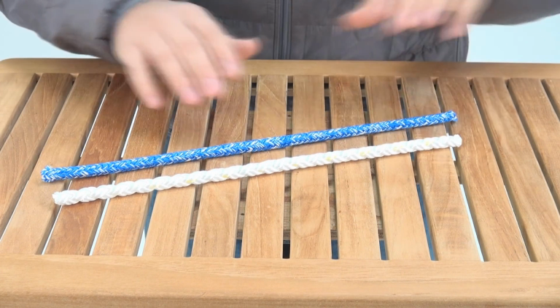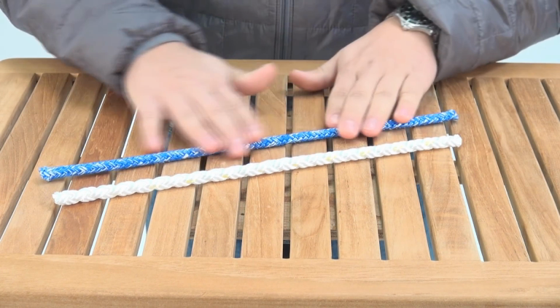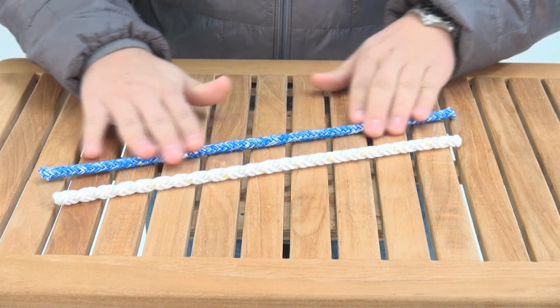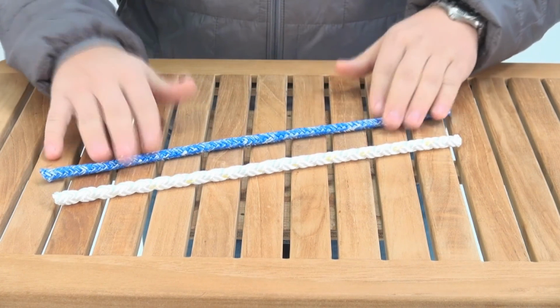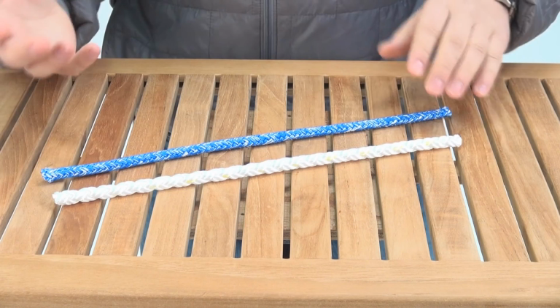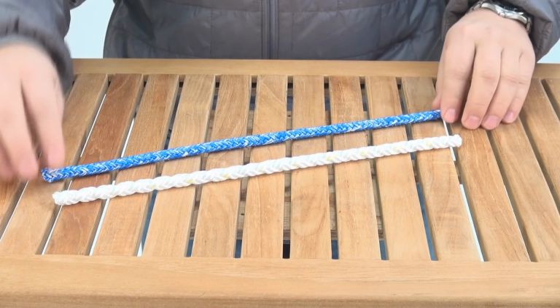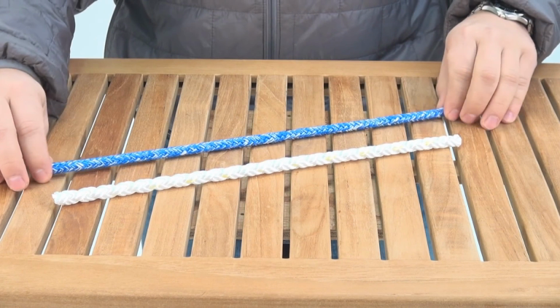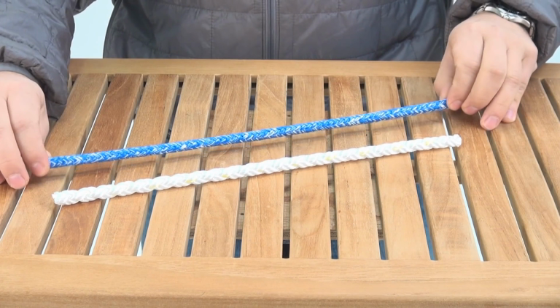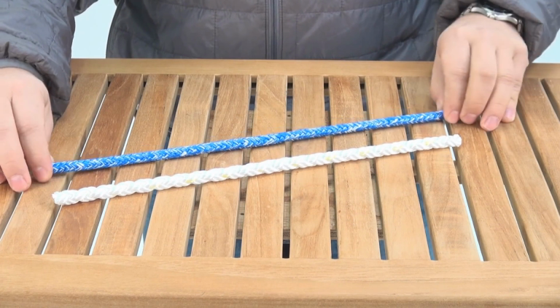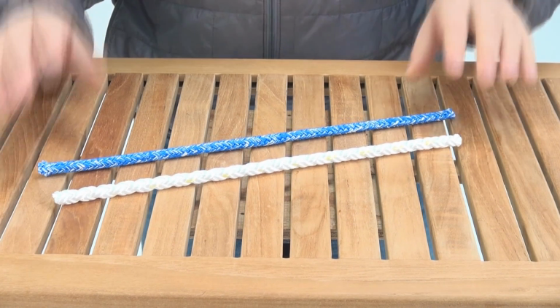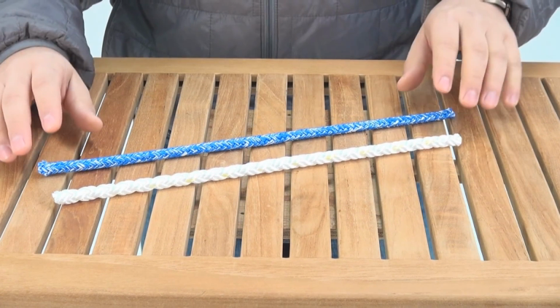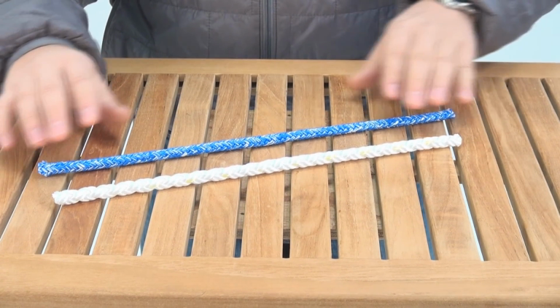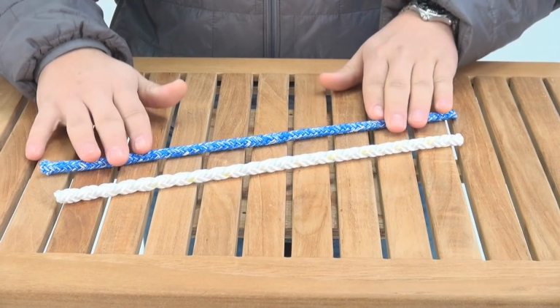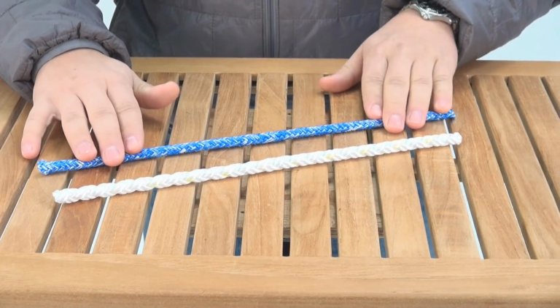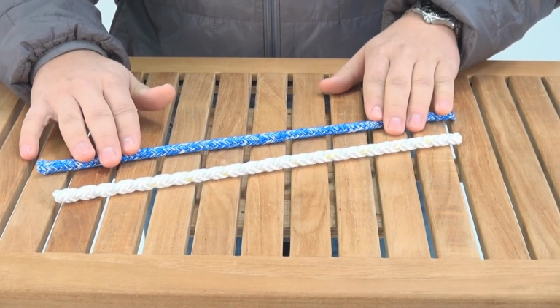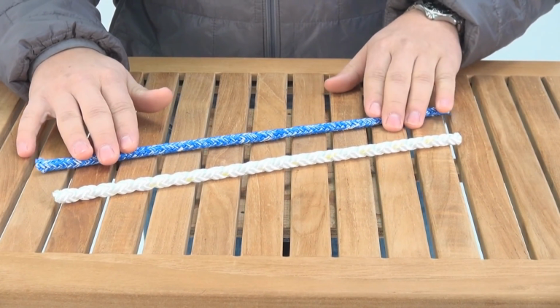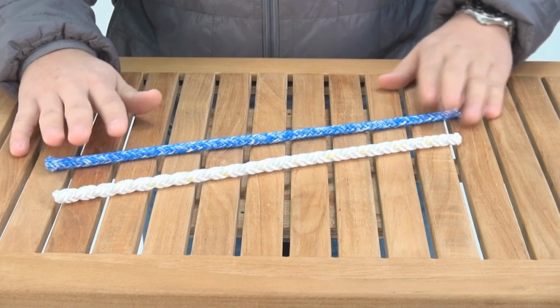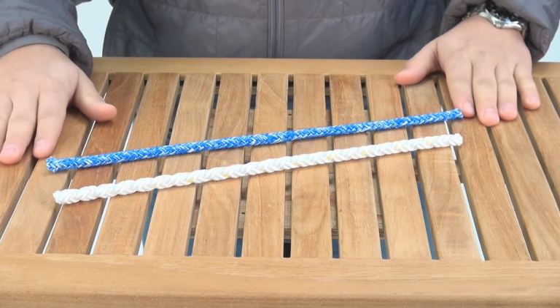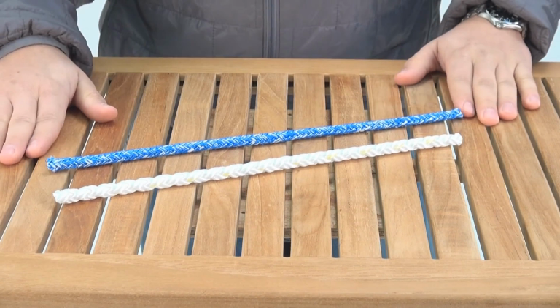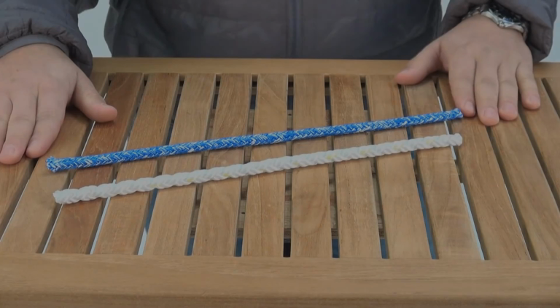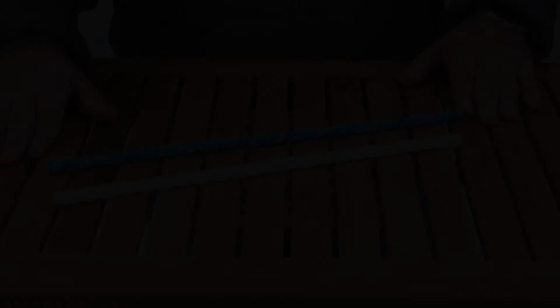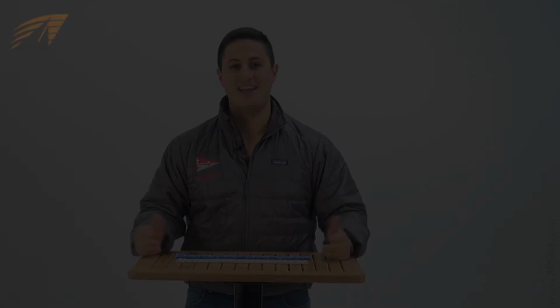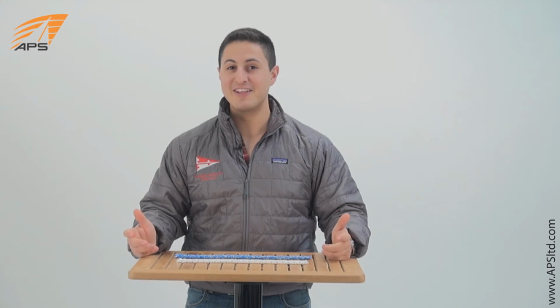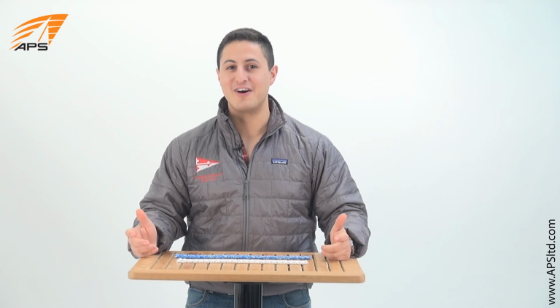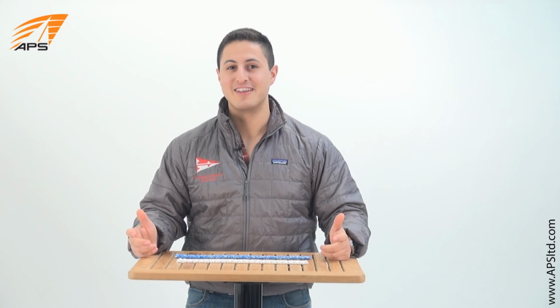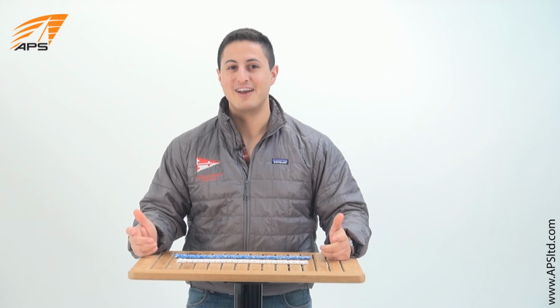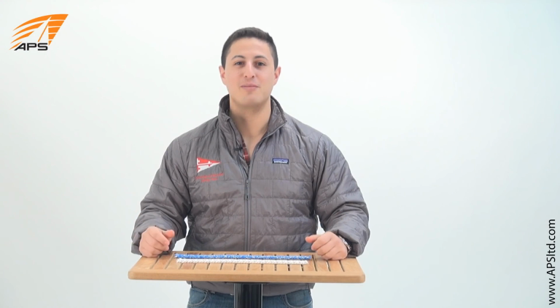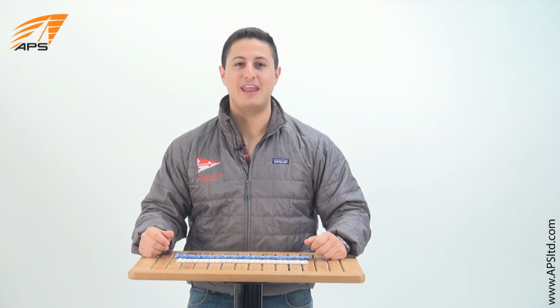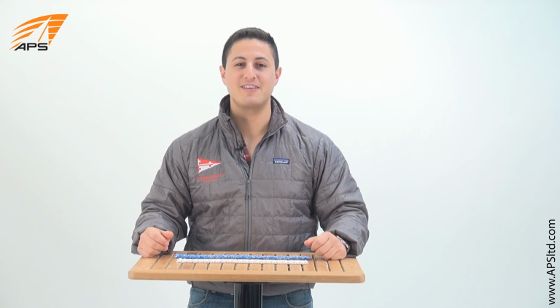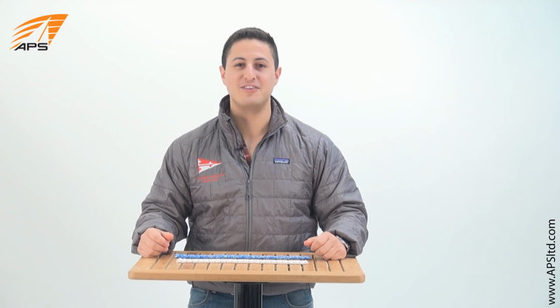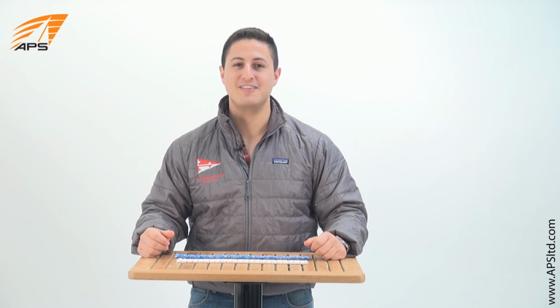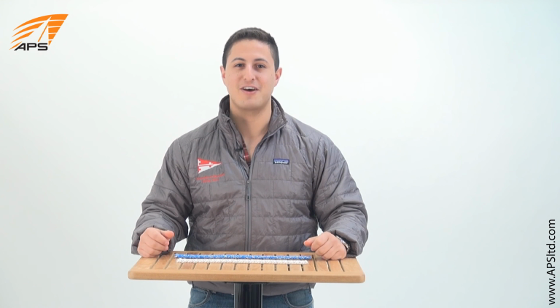So all in all, if you're using something for a good feel and you might have some friction with it, I think nylon blended with another material is a really good way to go. And that's nylon, available at APSLTD.com.